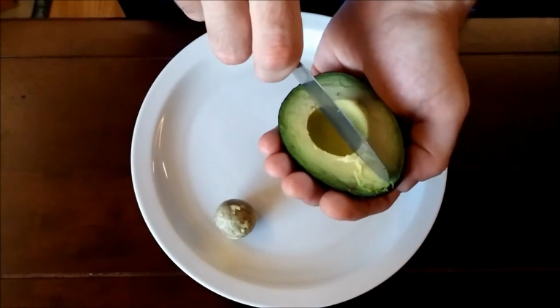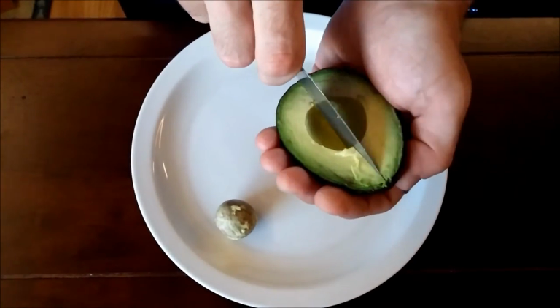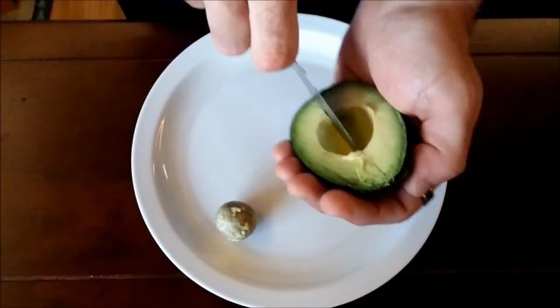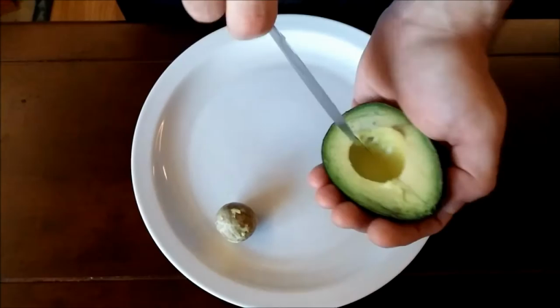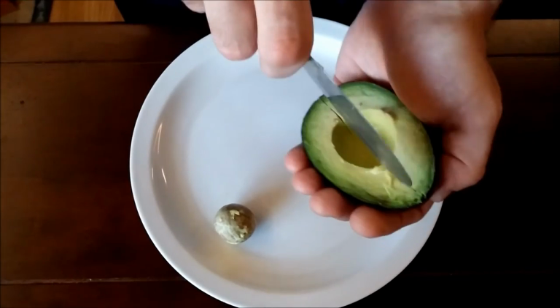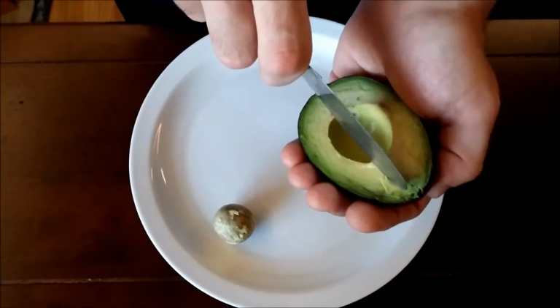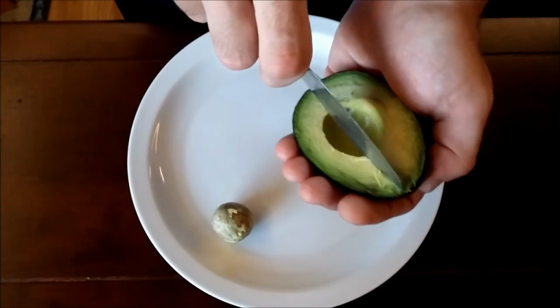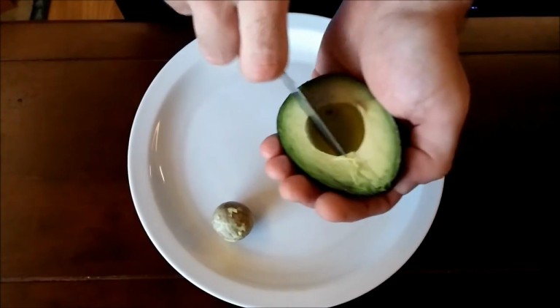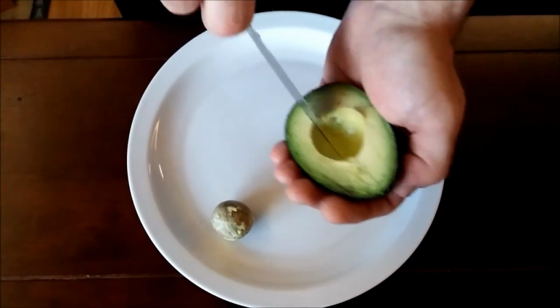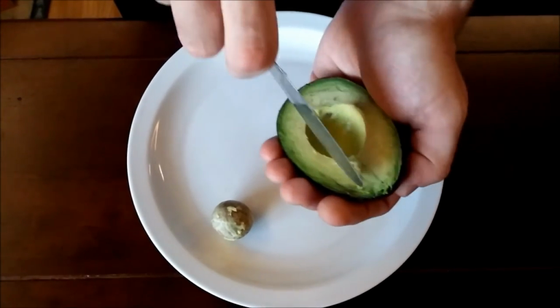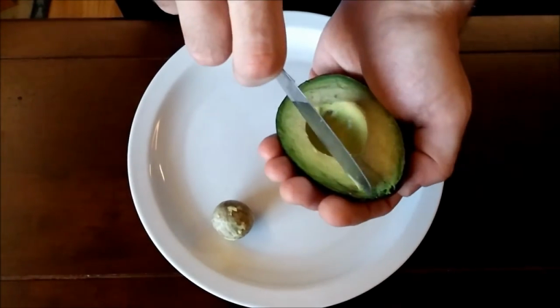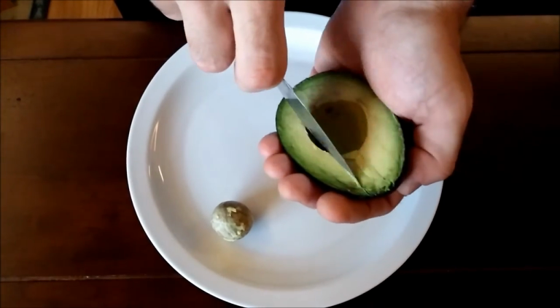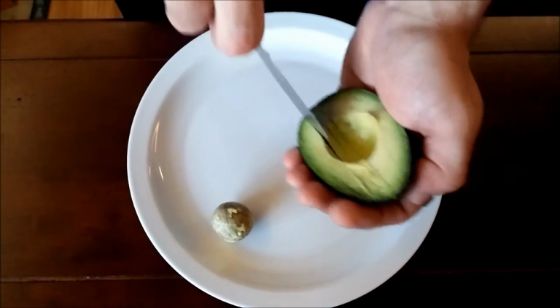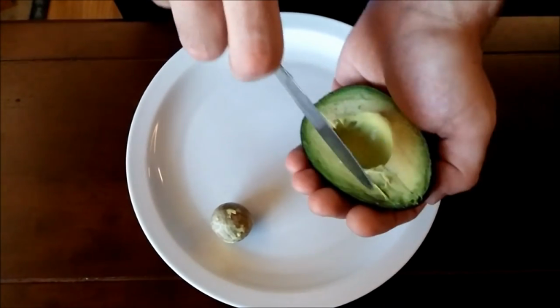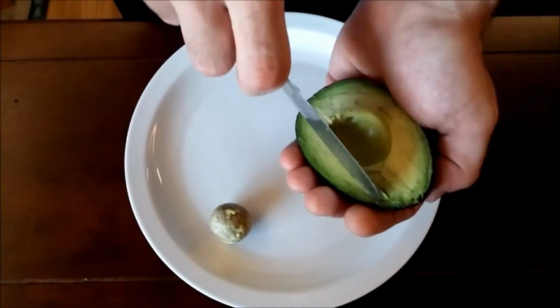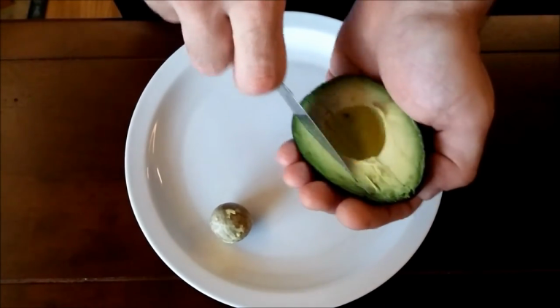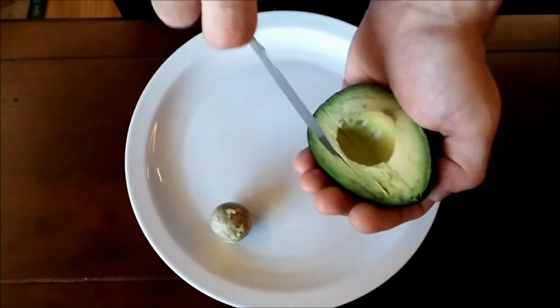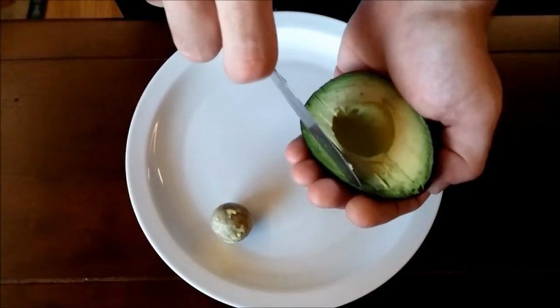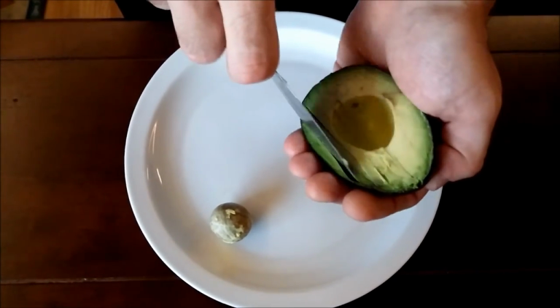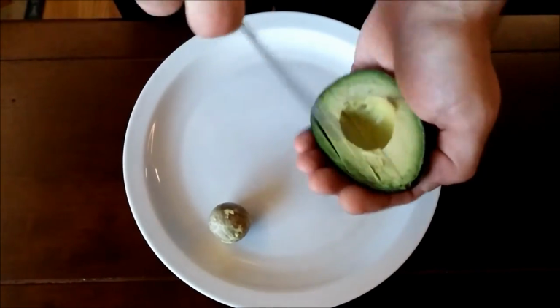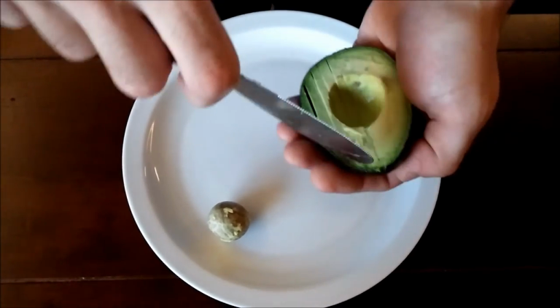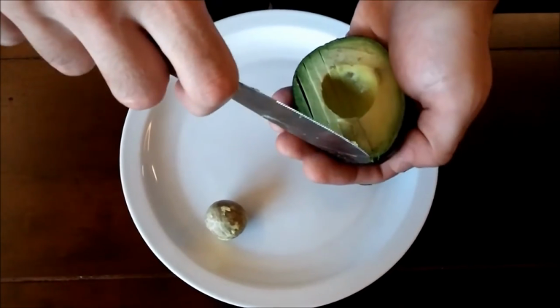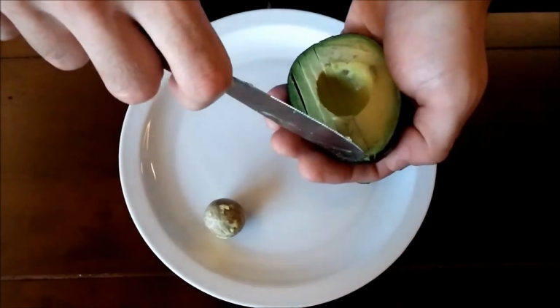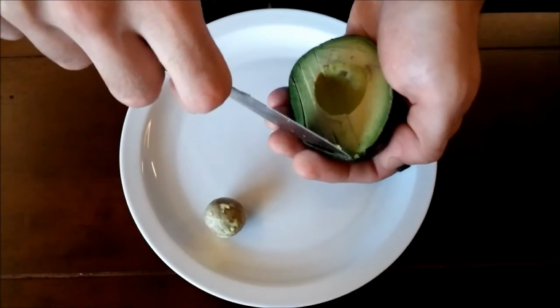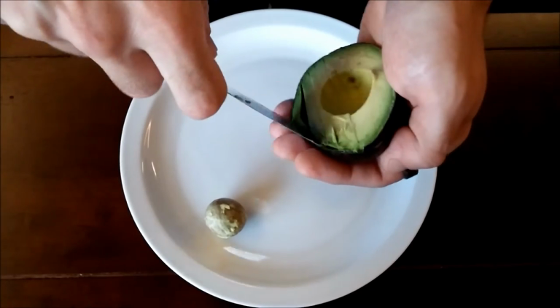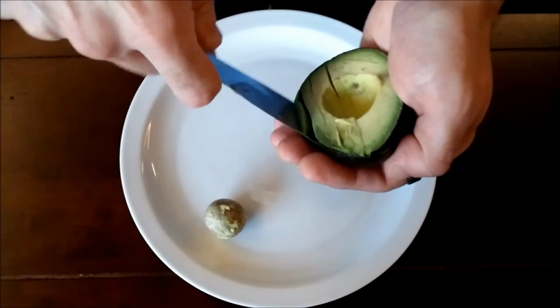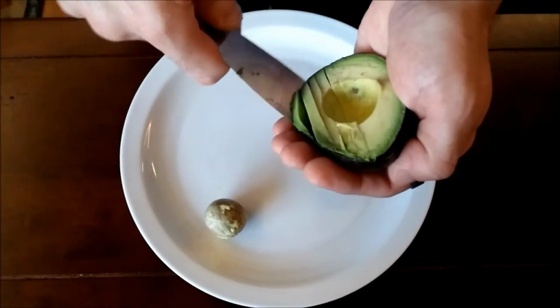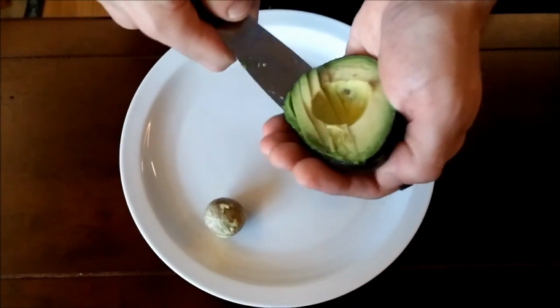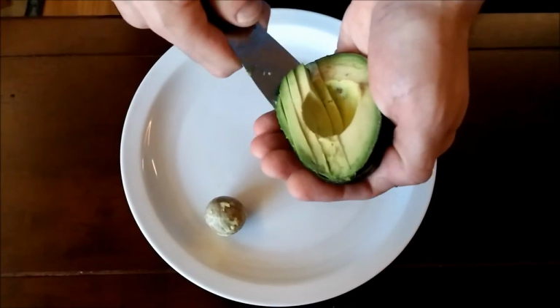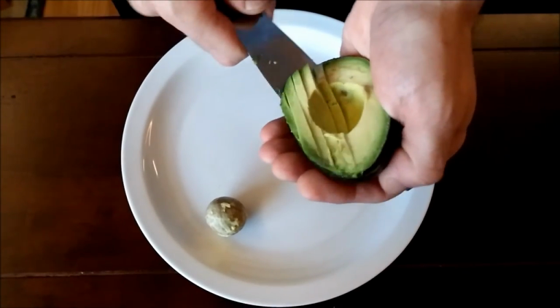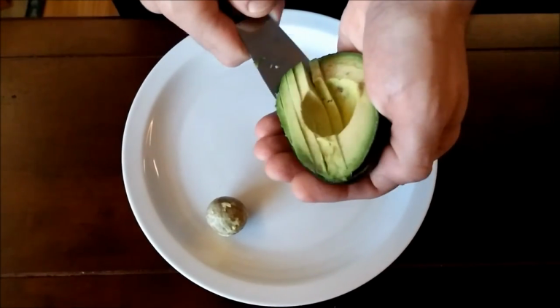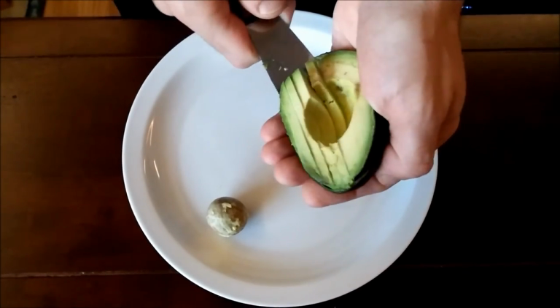Now you take the smooth side and make your slices, or dices, or fans, and then use the rounded nose to scoop out the pieces with no waste.